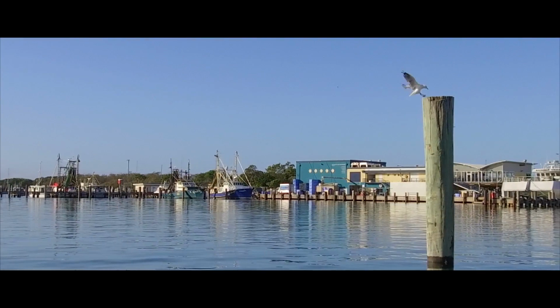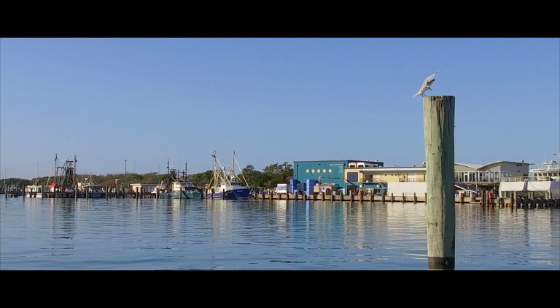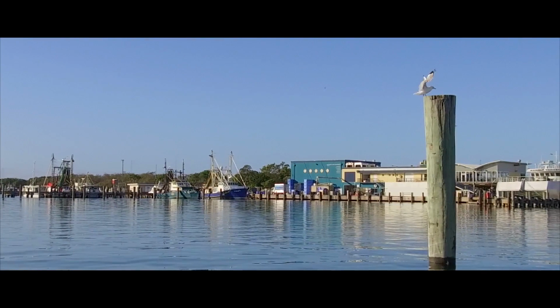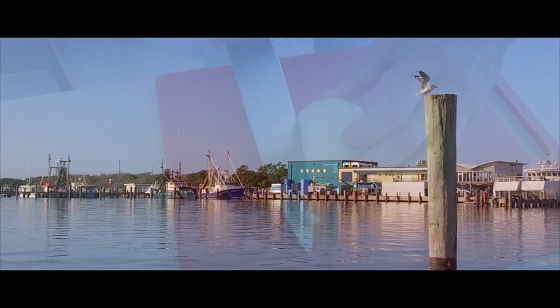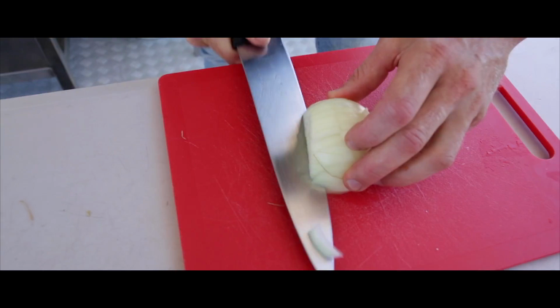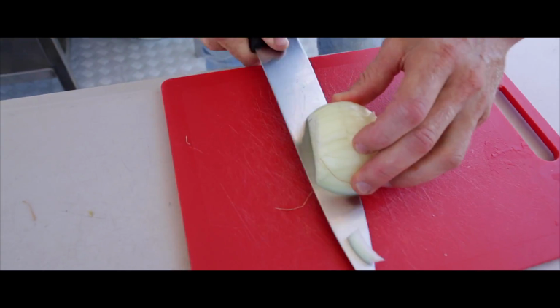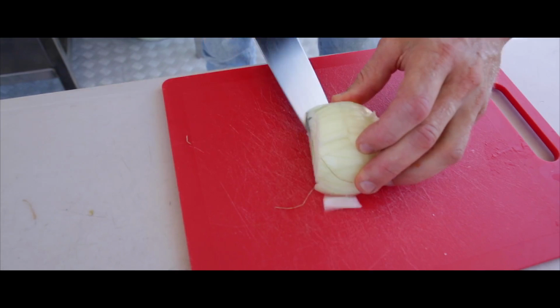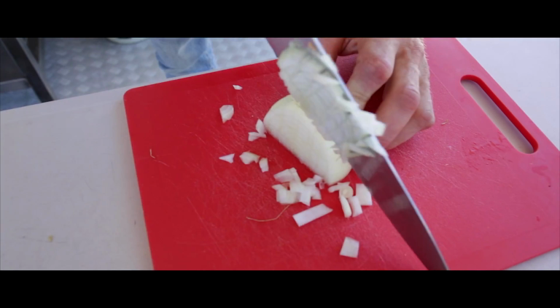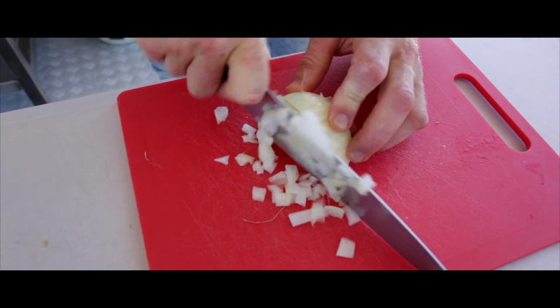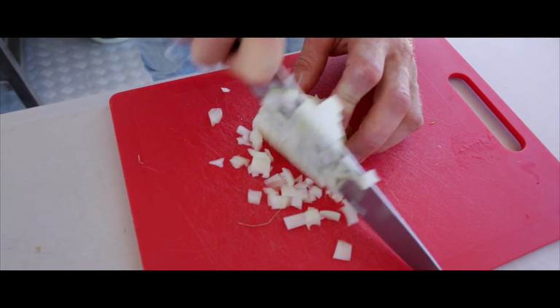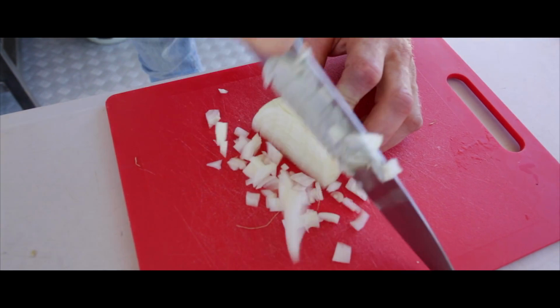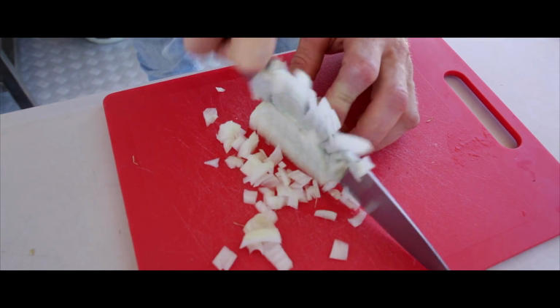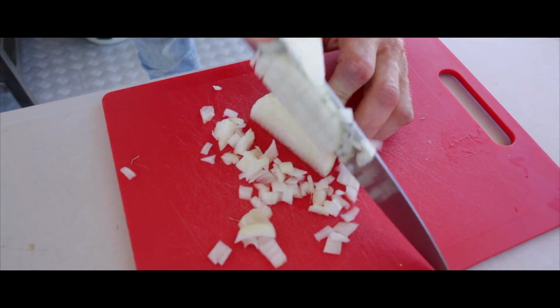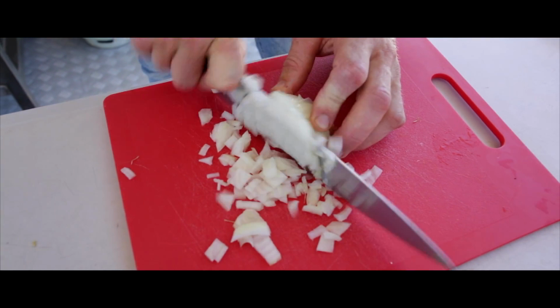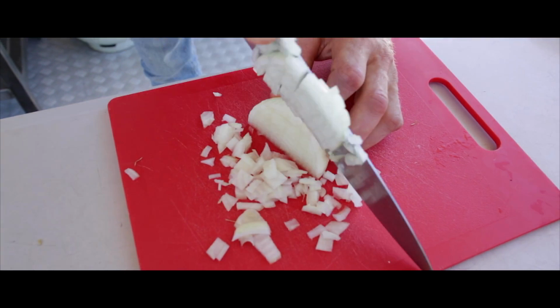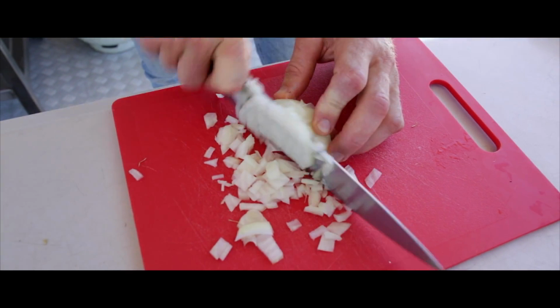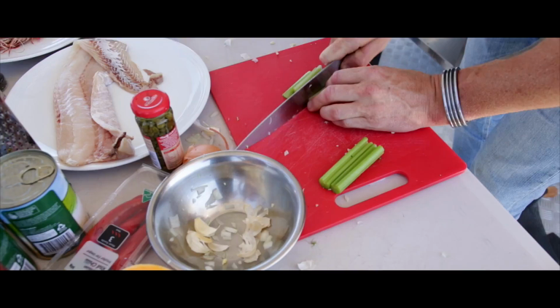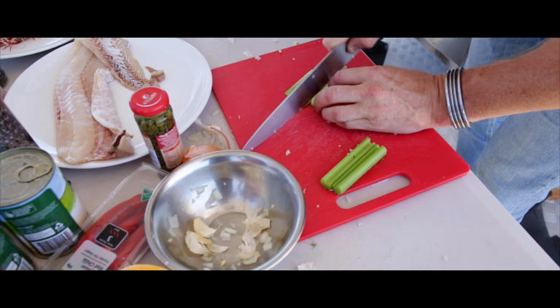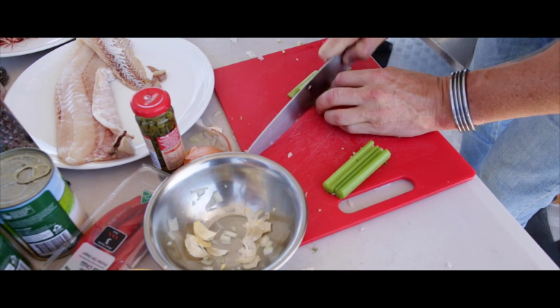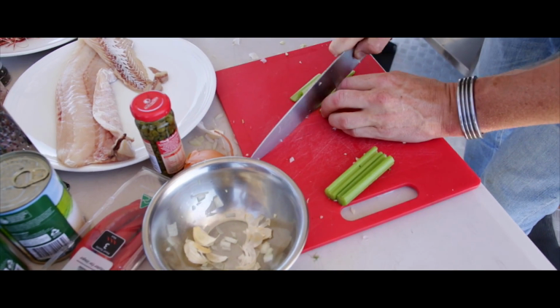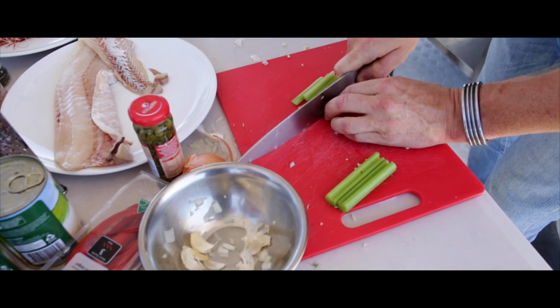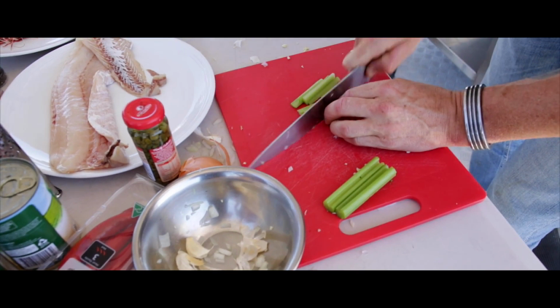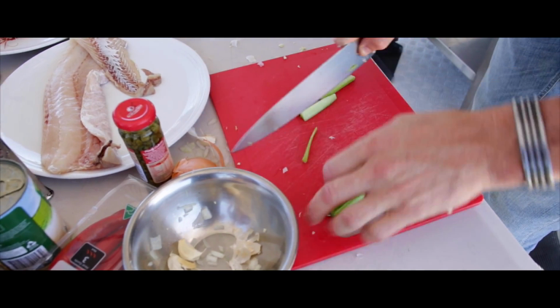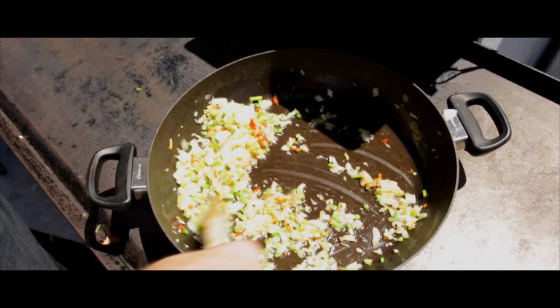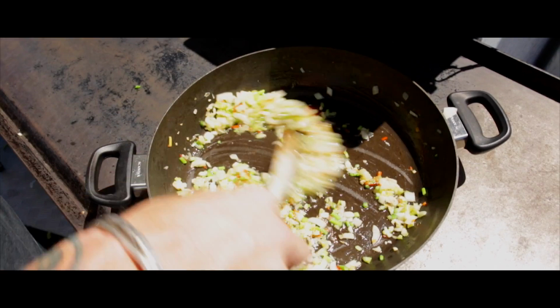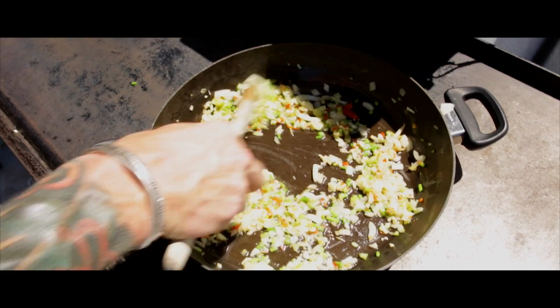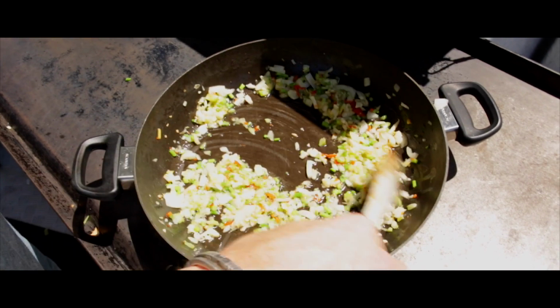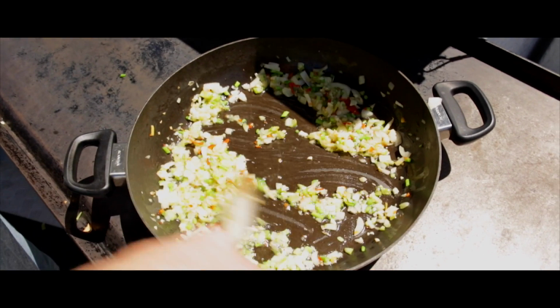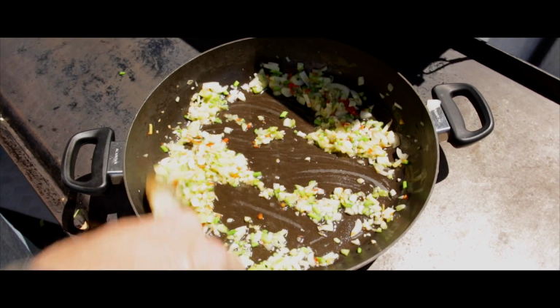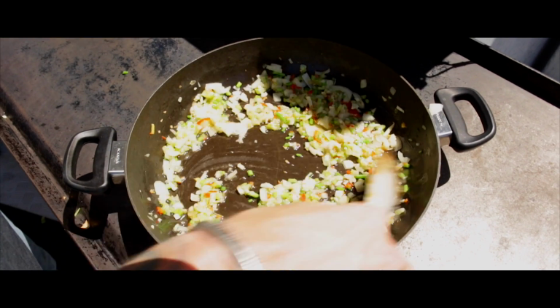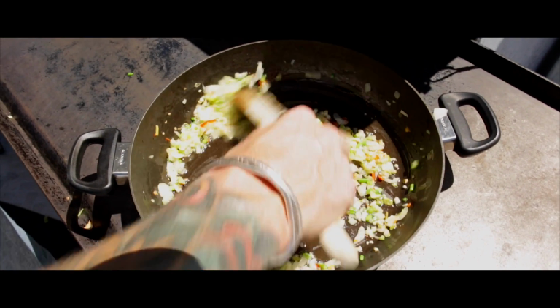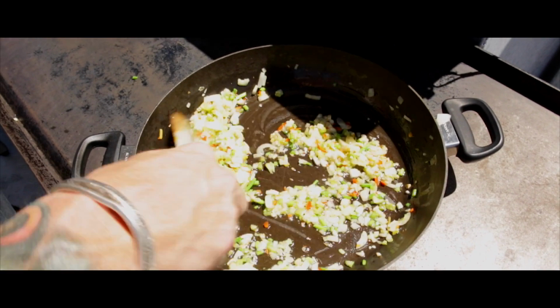The Sicilian fish soup is super easy. Chop up some onion, fennel, some chilli, some celery and some garlic, and cook that off — sweat that off for about 2 or 3 minutes.